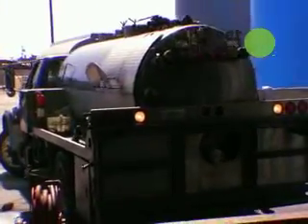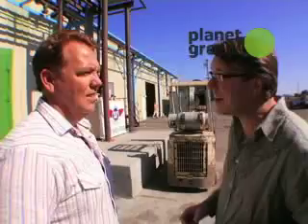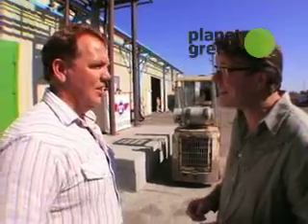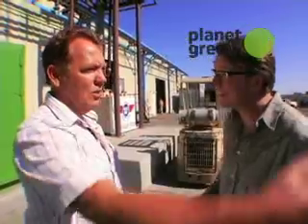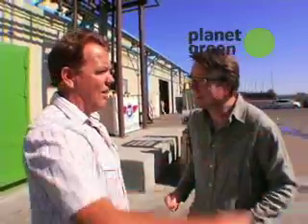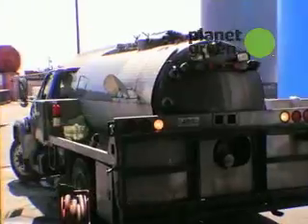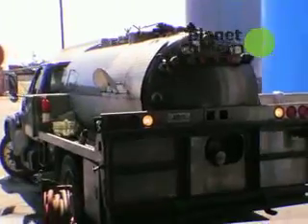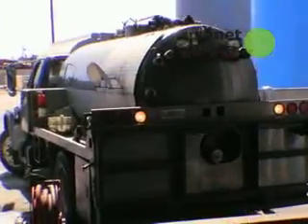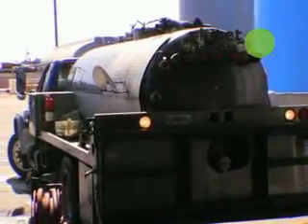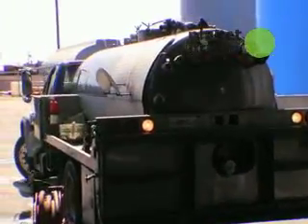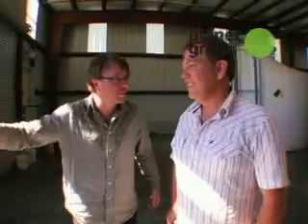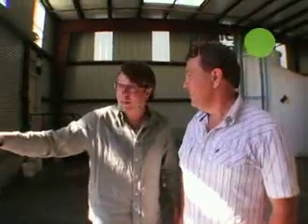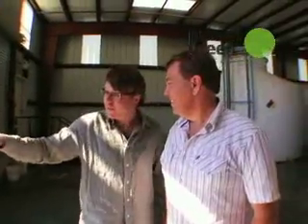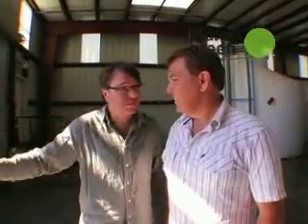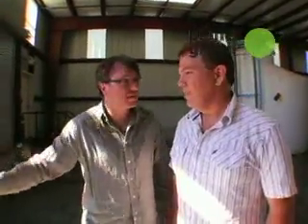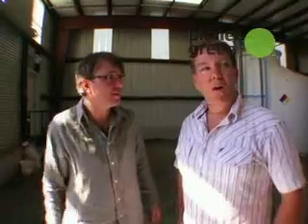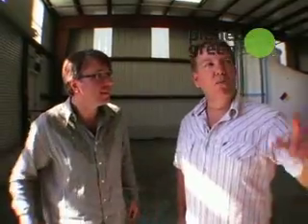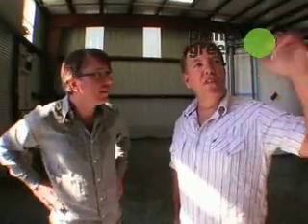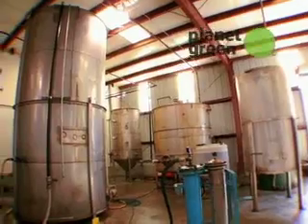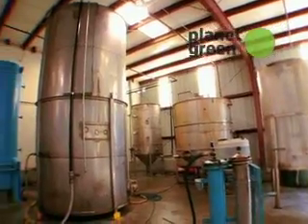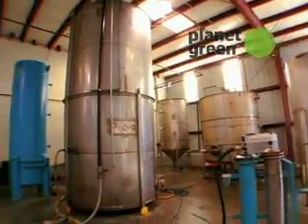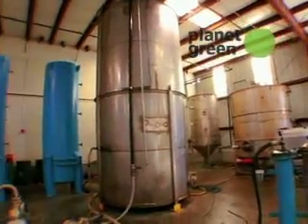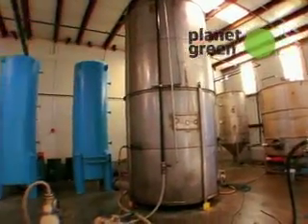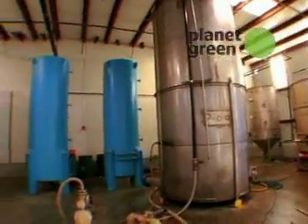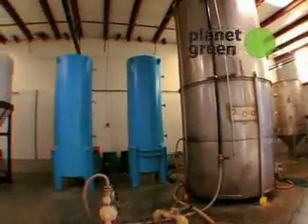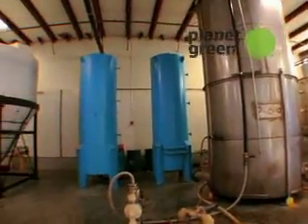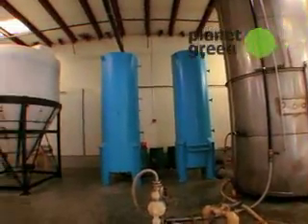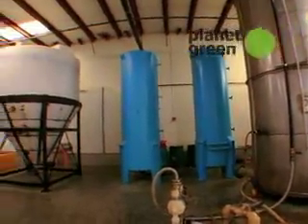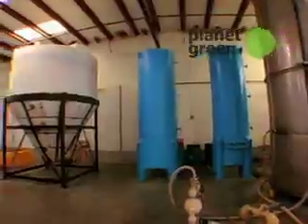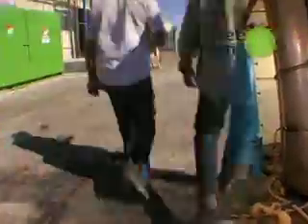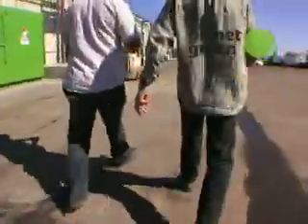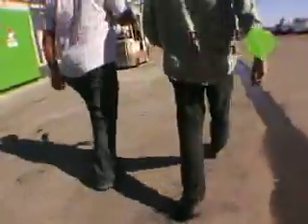Absolutely, let's go. Here's our truck. Once you pump it out of the pump truck, what happens next? Well, it comes over to these settling tanks to get settled and dried, and then it goes into our processing room to be turned into biodiesel.